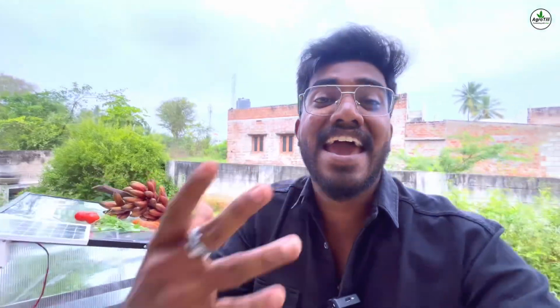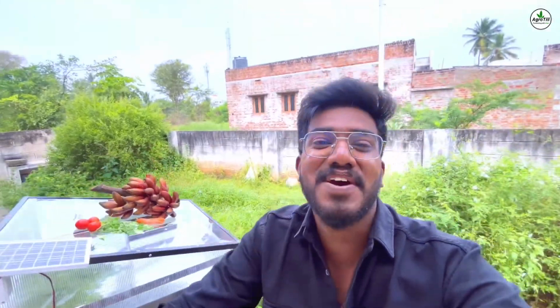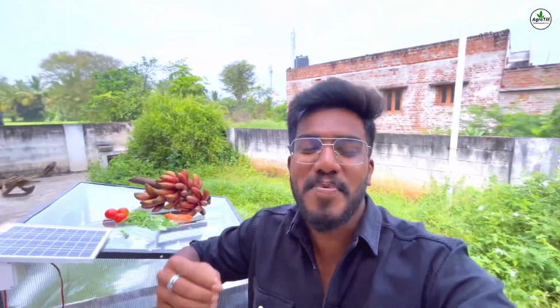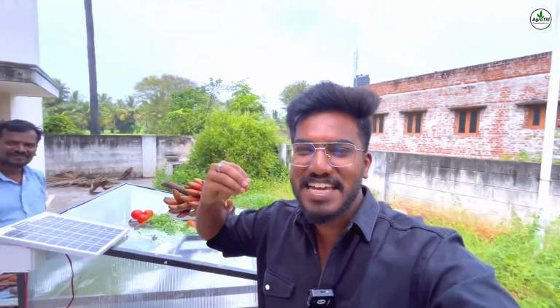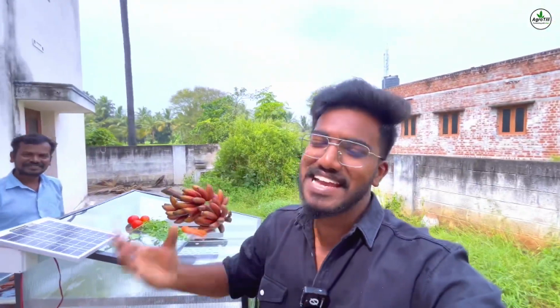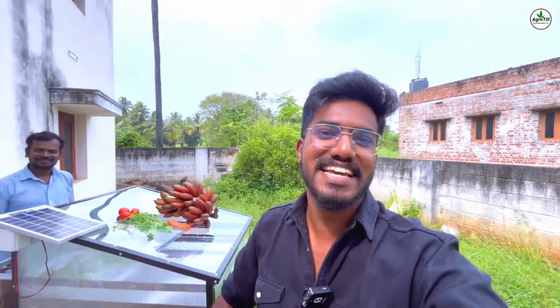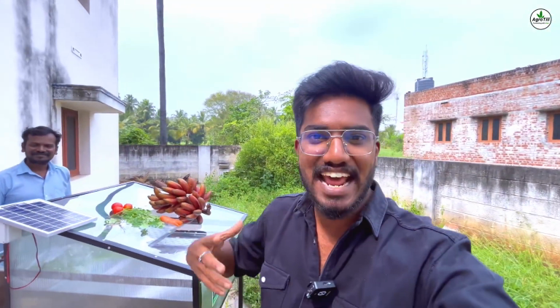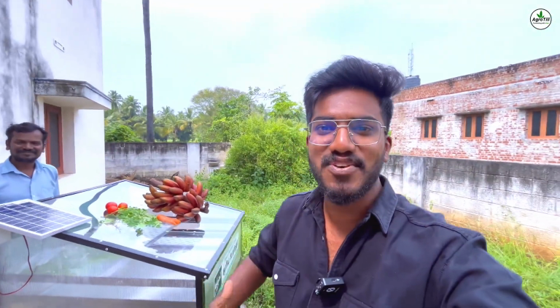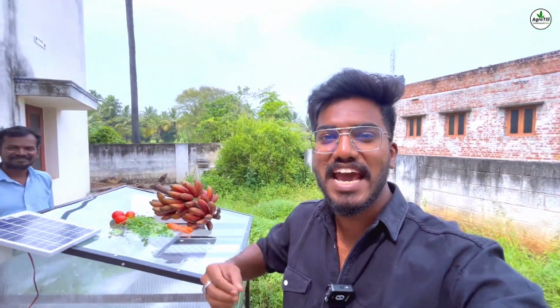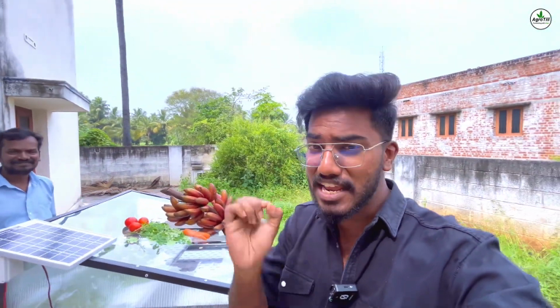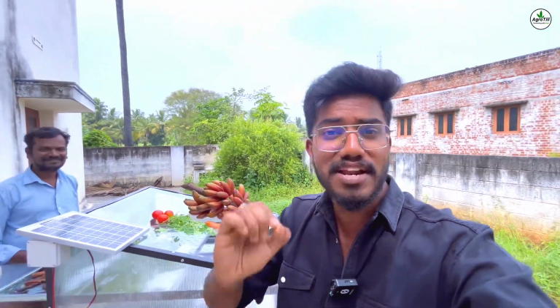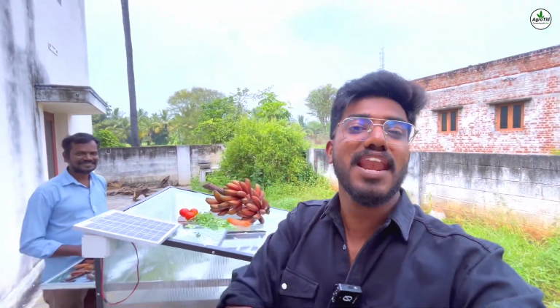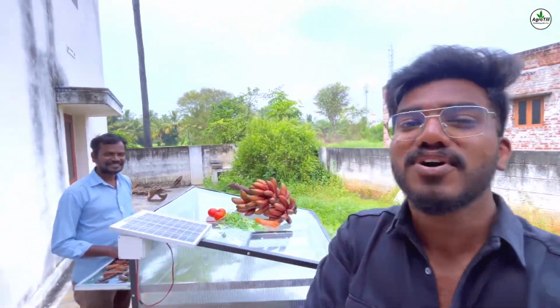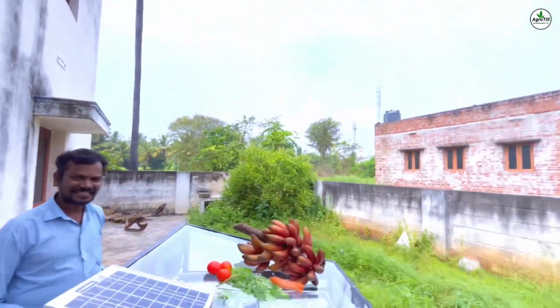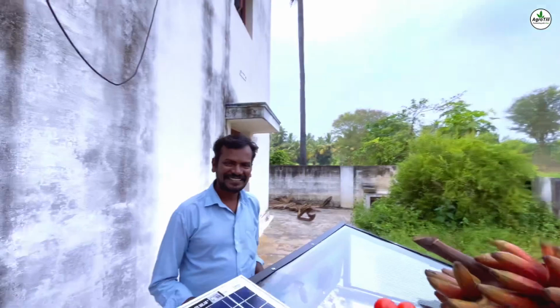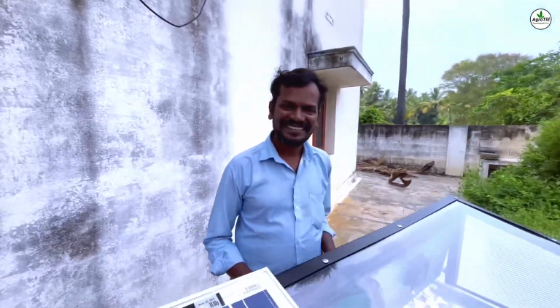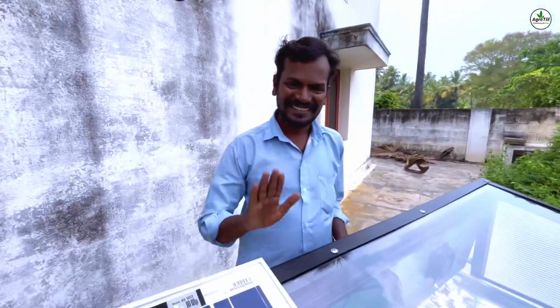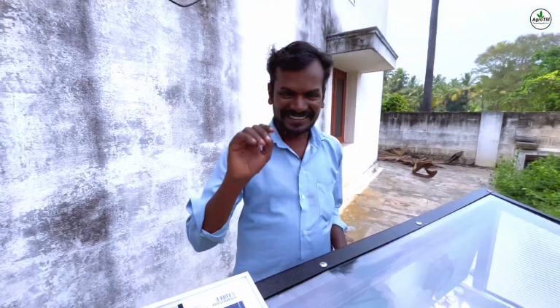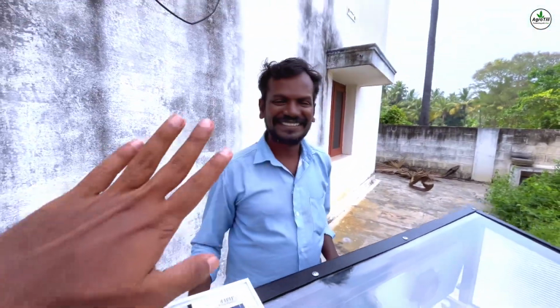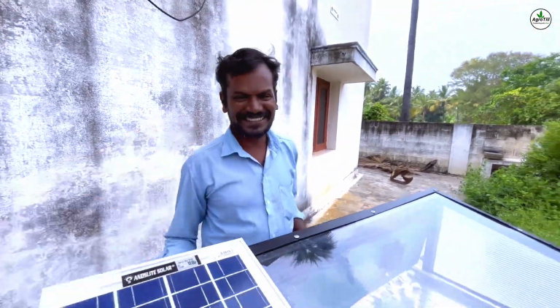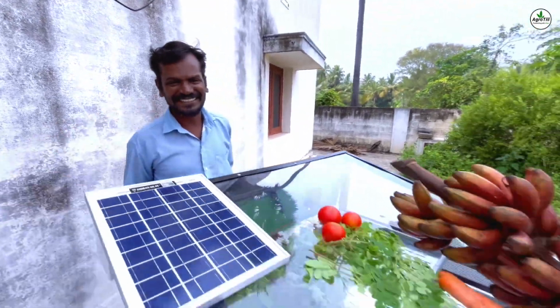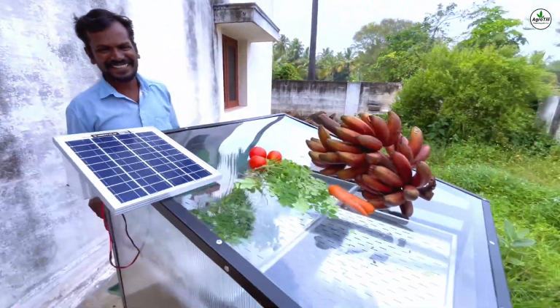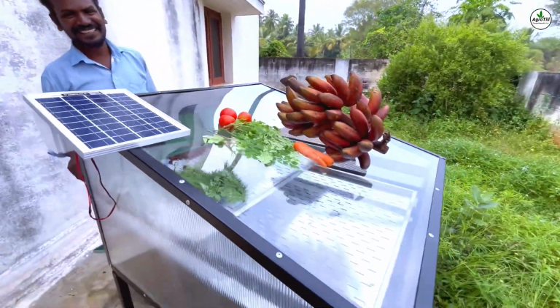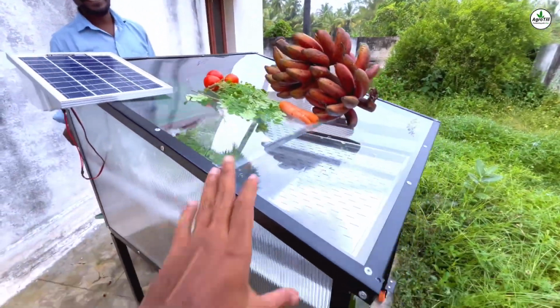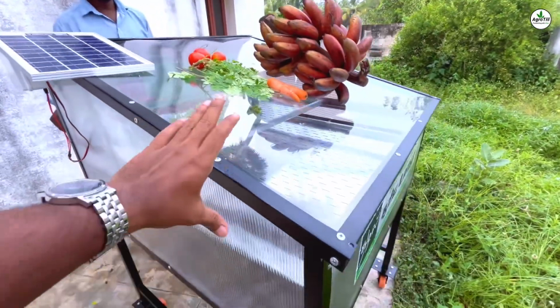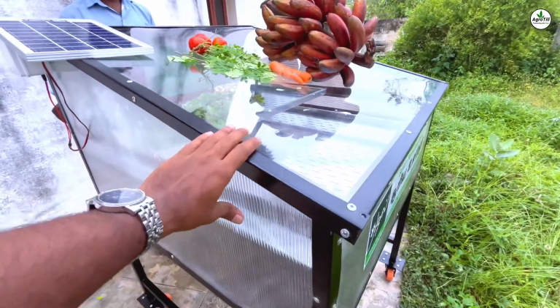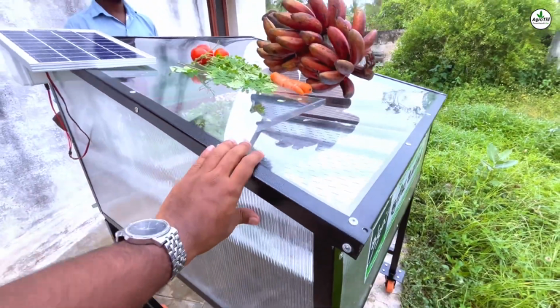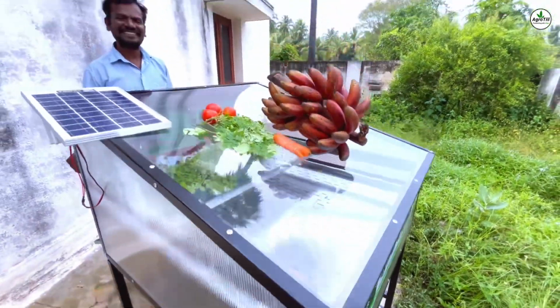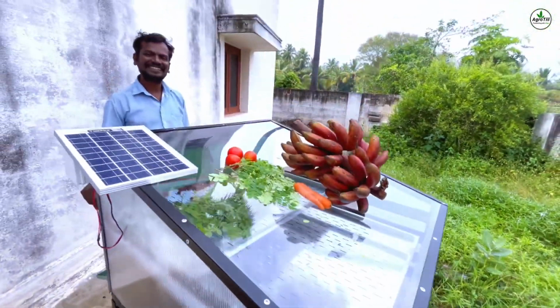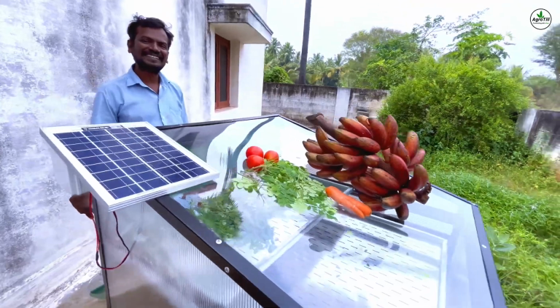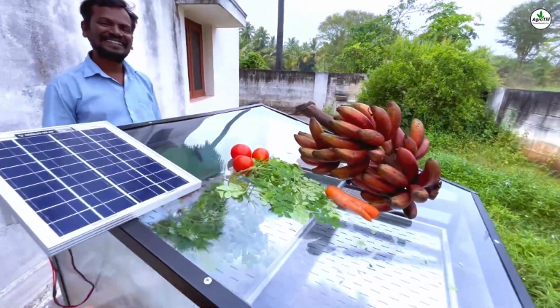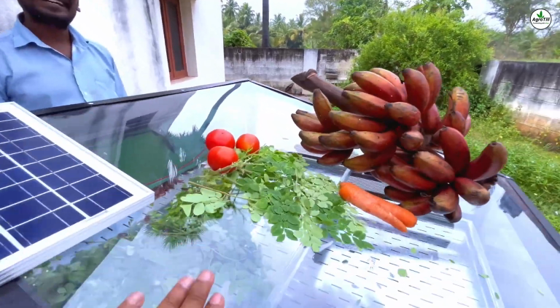Hey everyone, hope you're having an amazing day. We are in Erode, Tamil Nadu. This is Mr. Venu Gopal. You can see this is his innovation — this is a solar dryer.